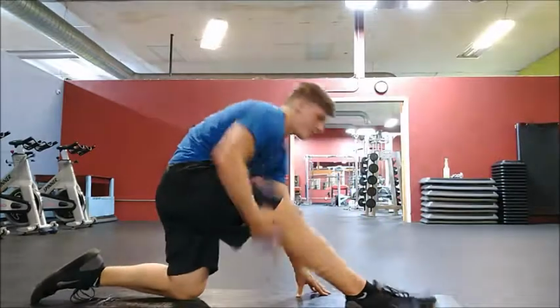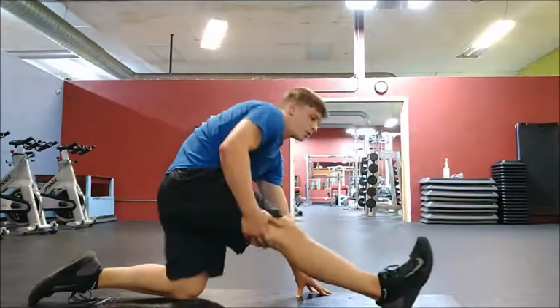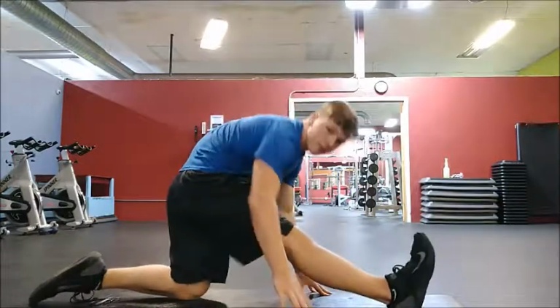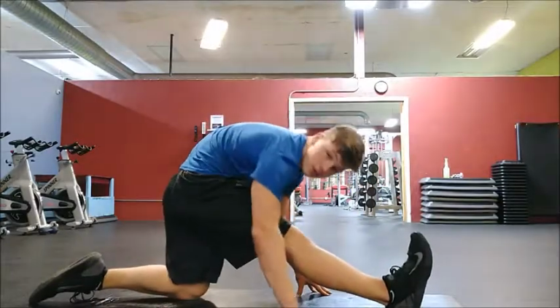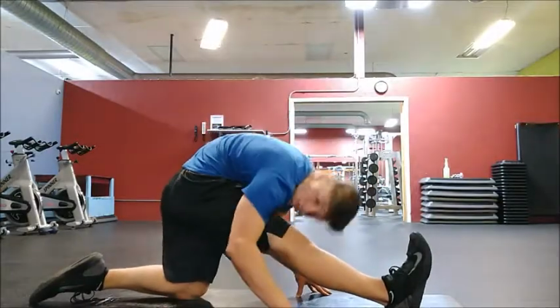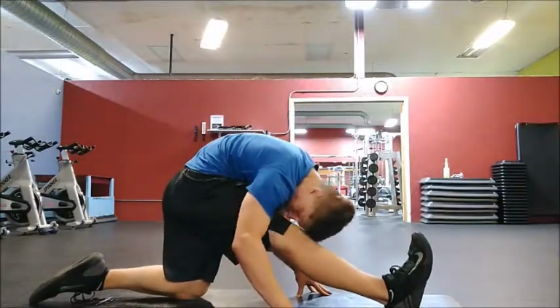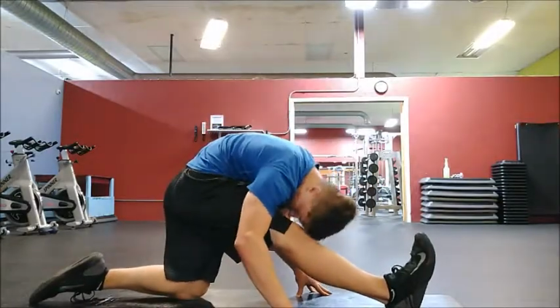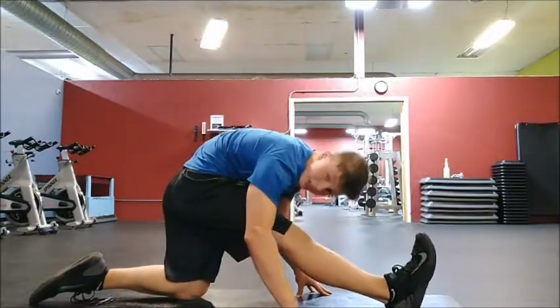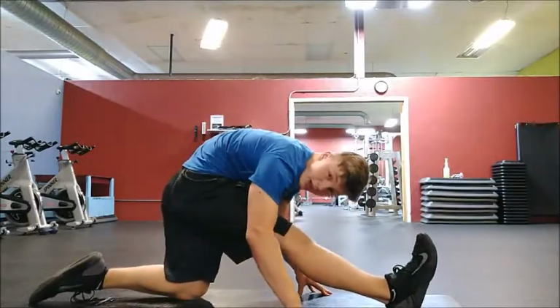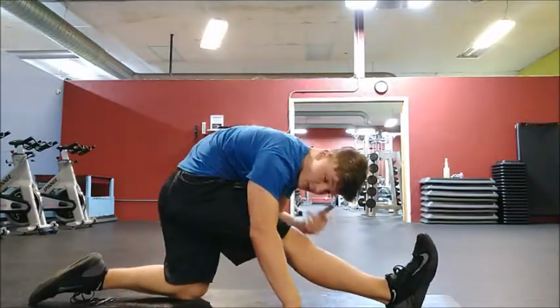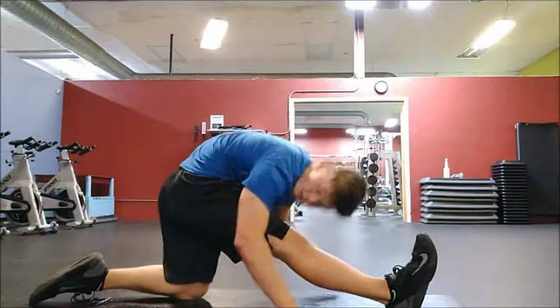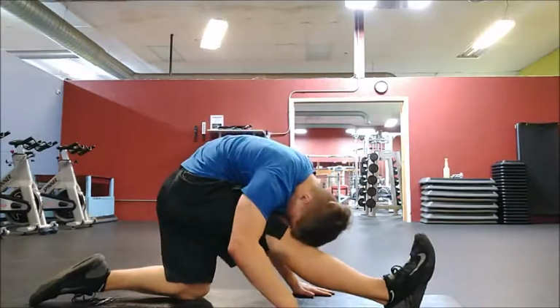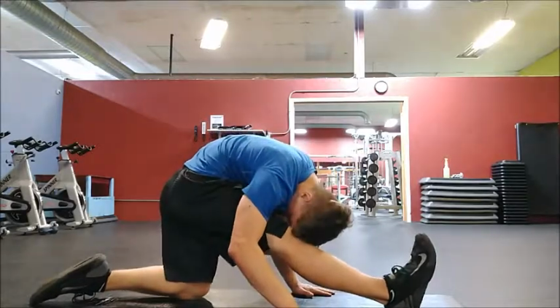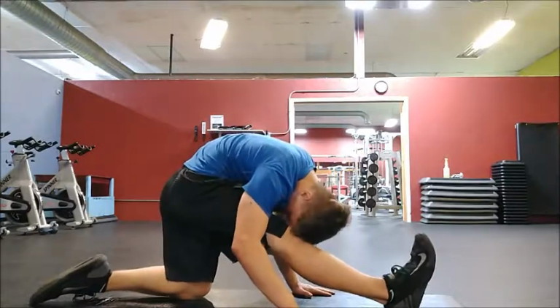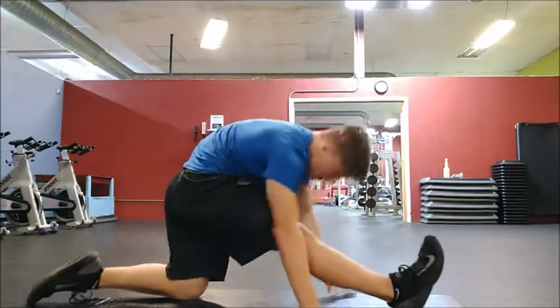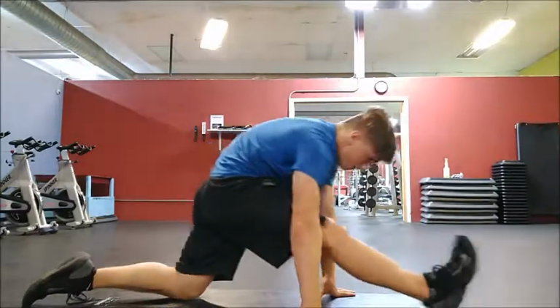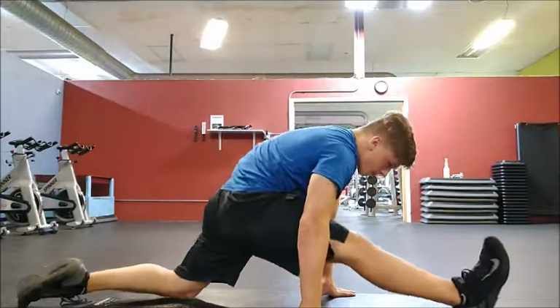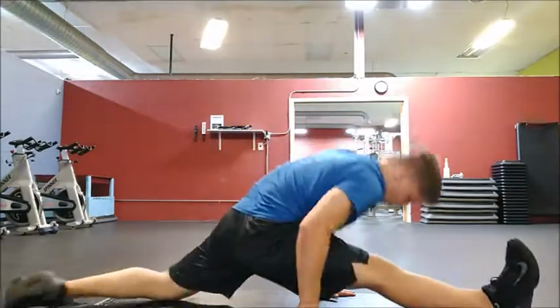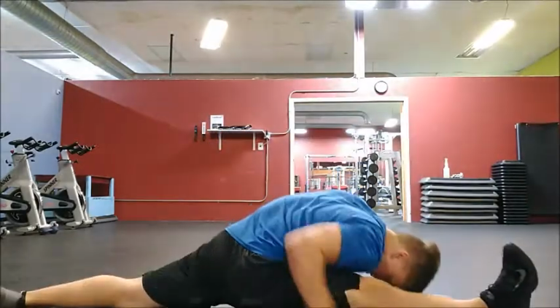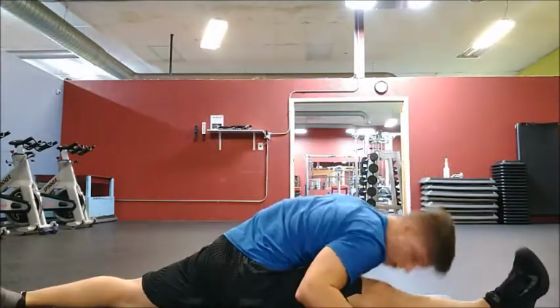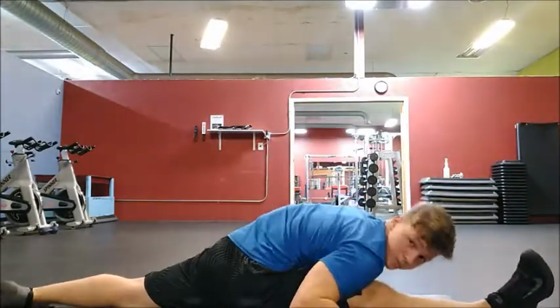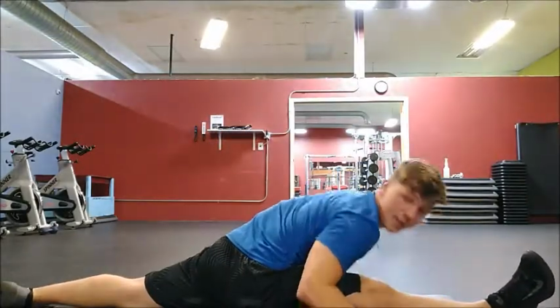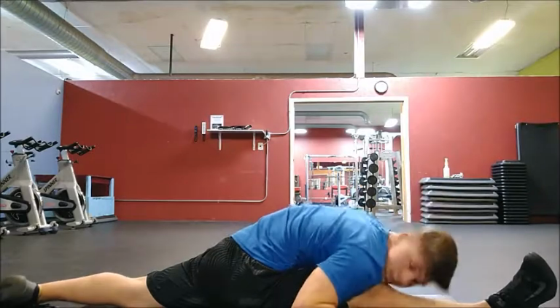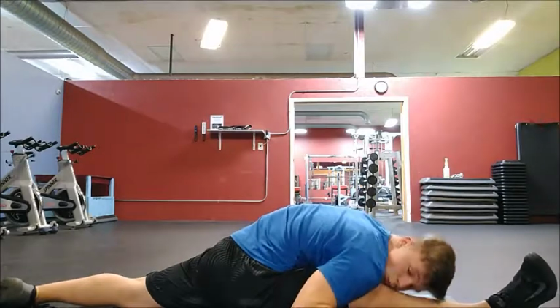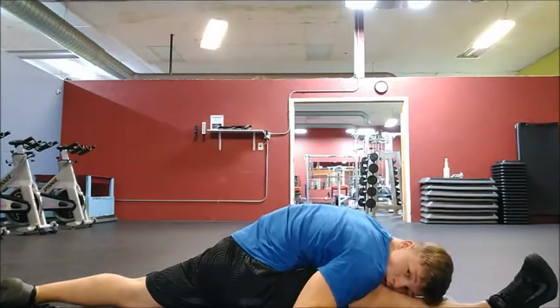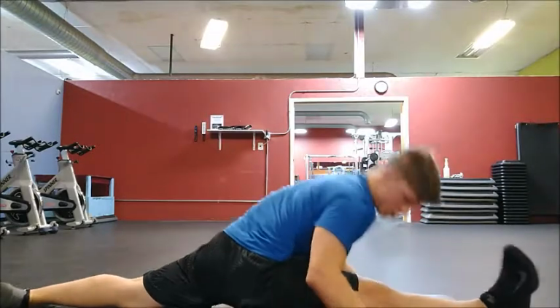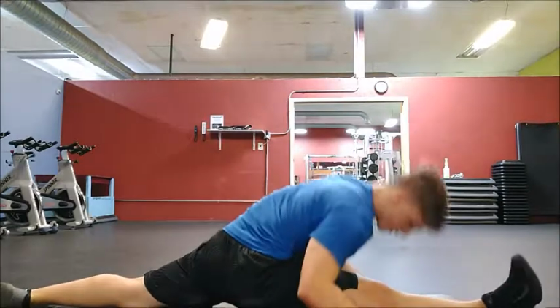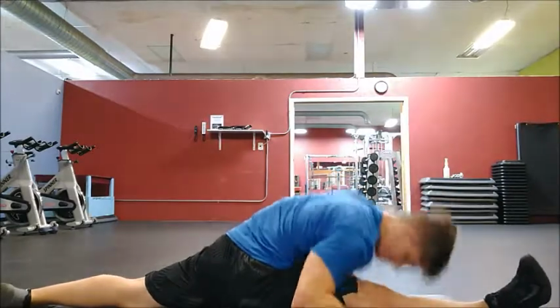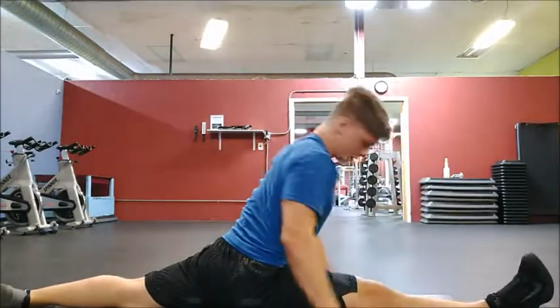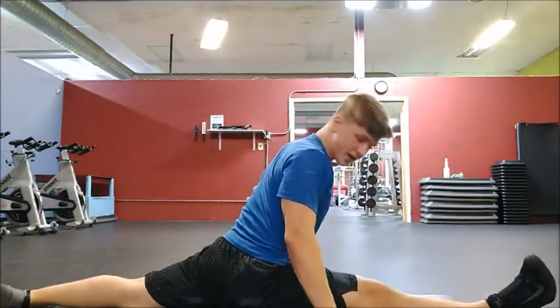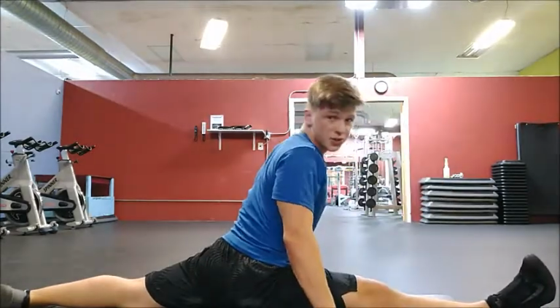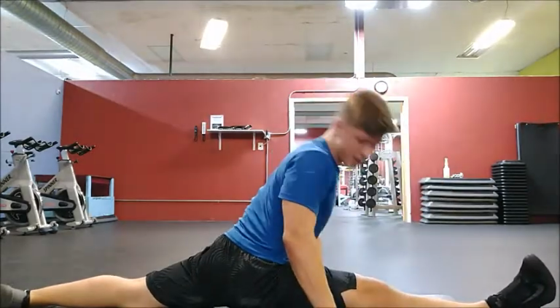Bring your leg straight out in front of you, bend over, and try to stretch your head to your knee. Put it forward, bring your back leg back and just keep it there. Try to go as low as you can go.